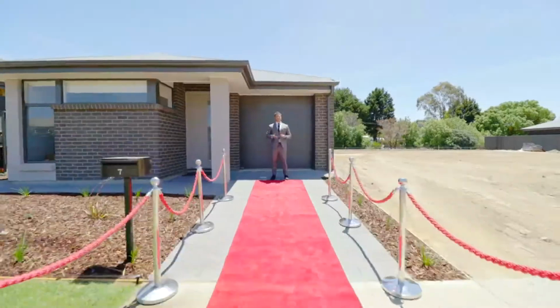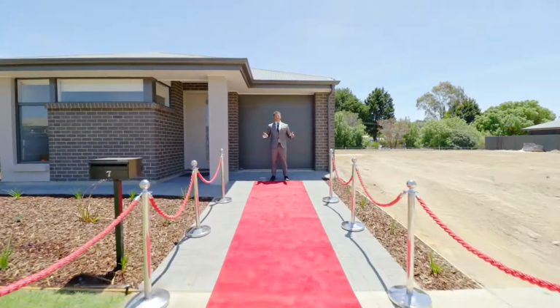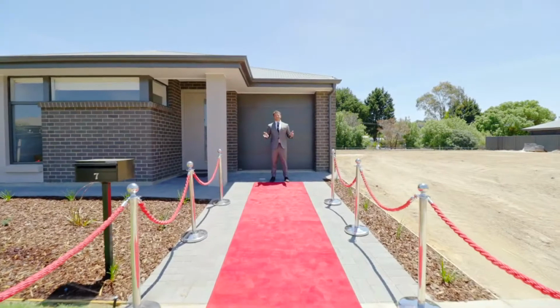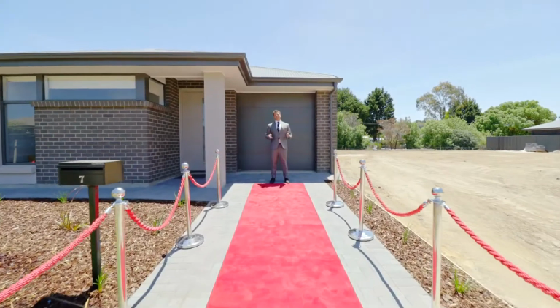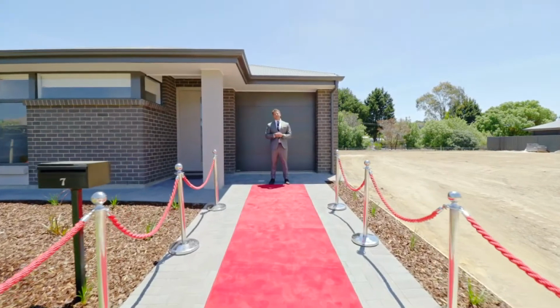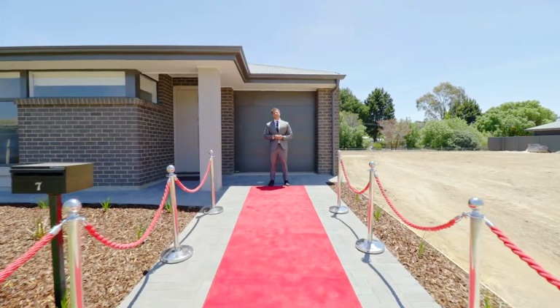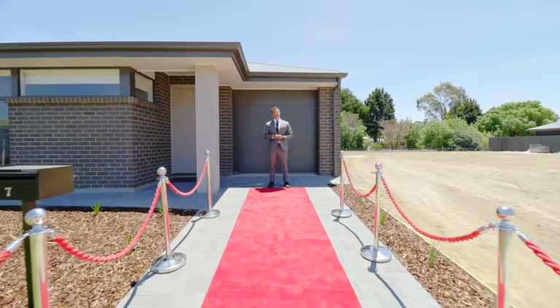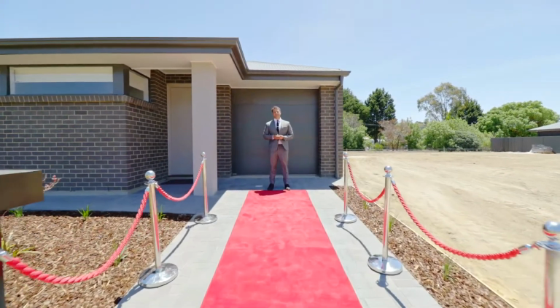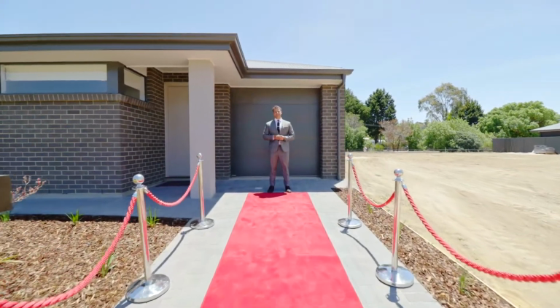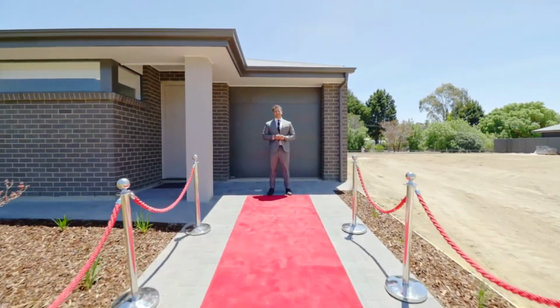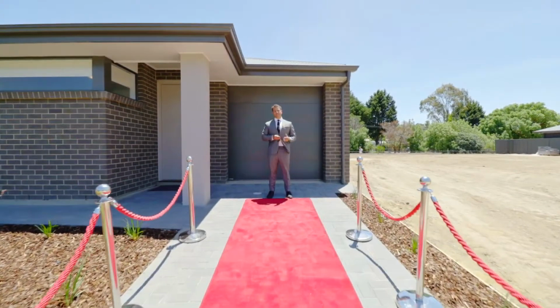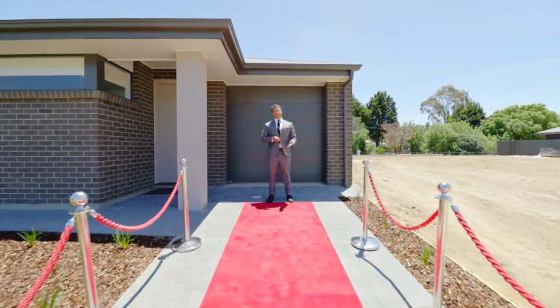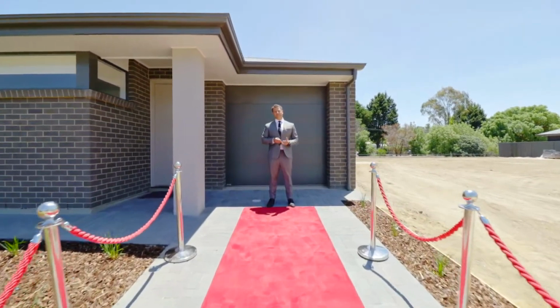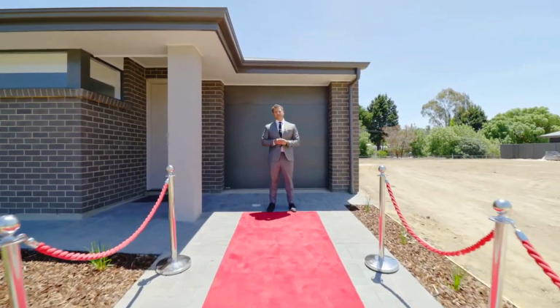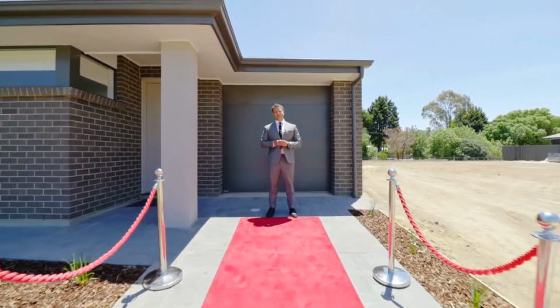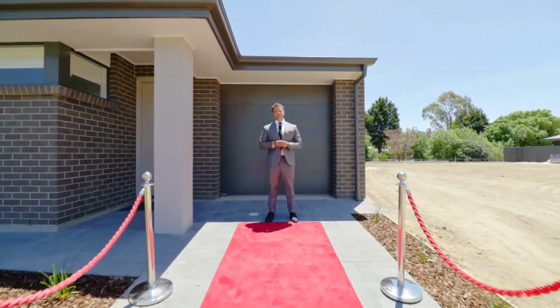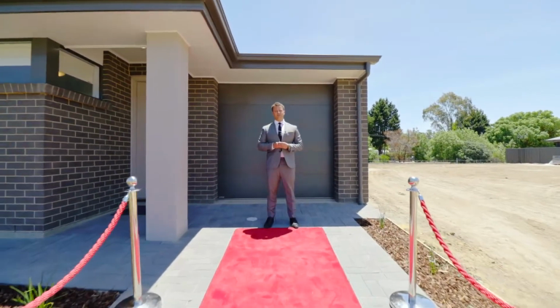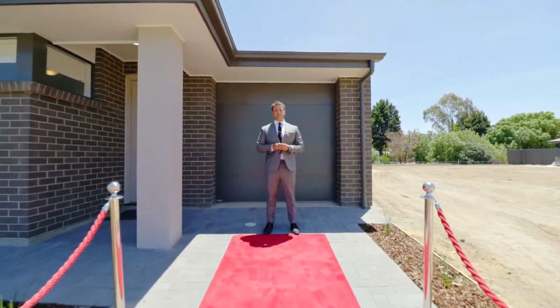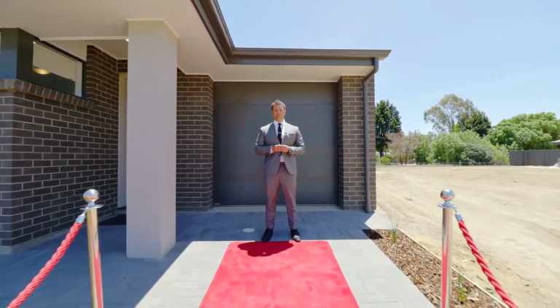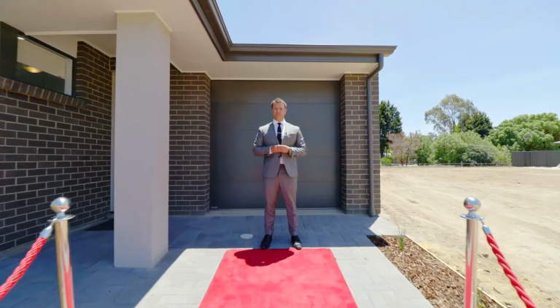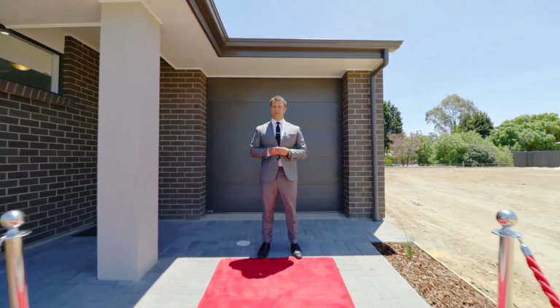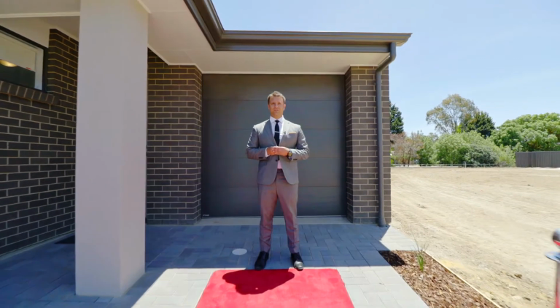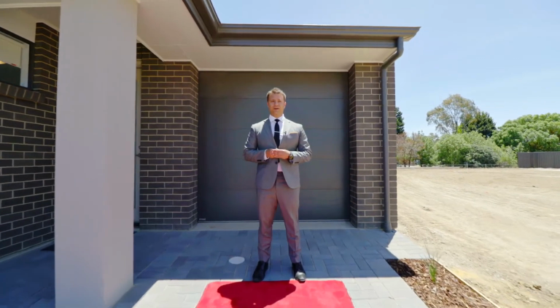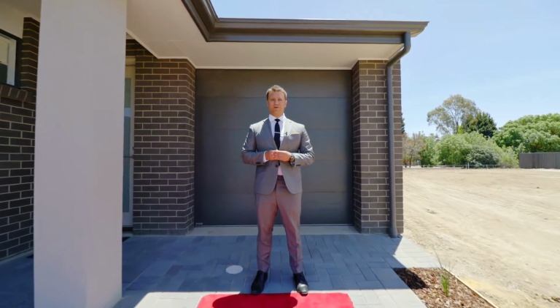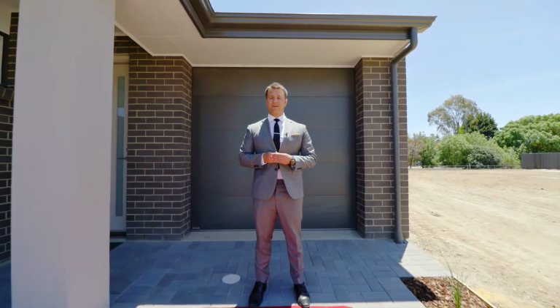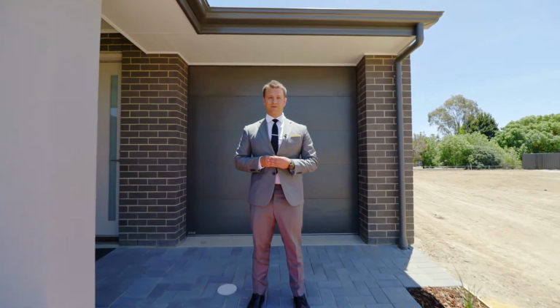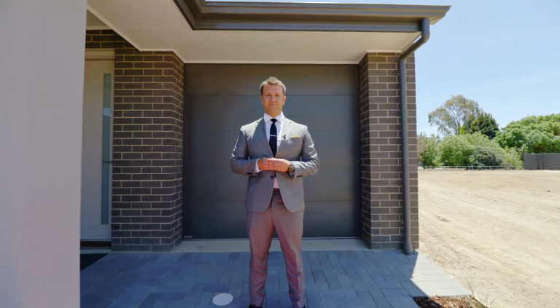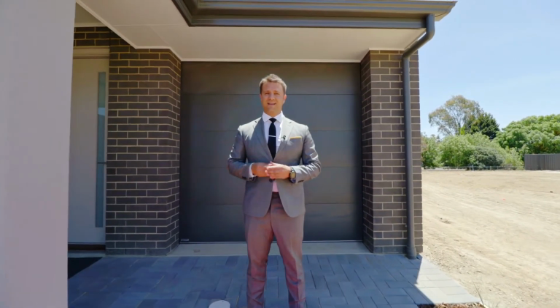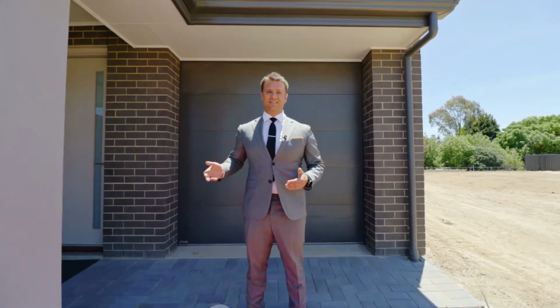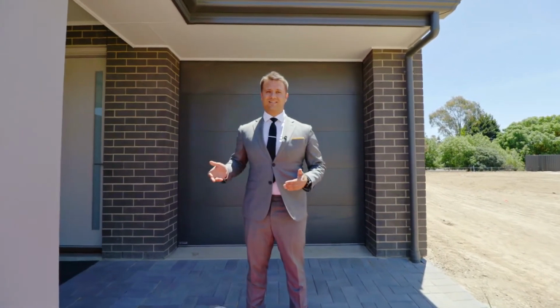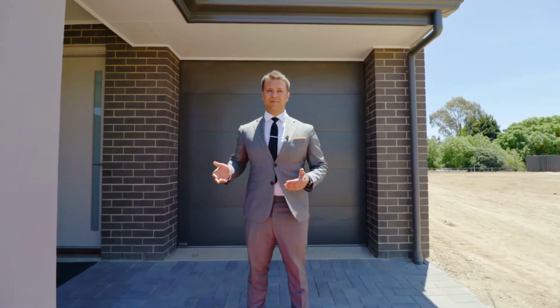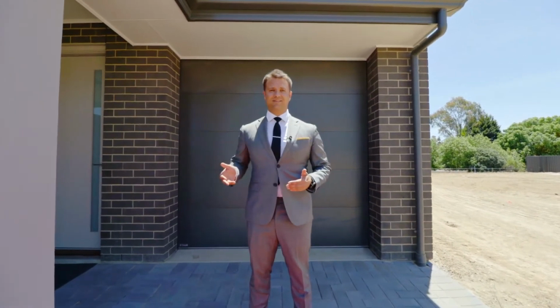Hey there, it's Nick Cools here from NC Real Estate and we've literally rolled out the red carpet to show you this brand new three bed, two bath home now on display at Seasons Mount Barker.